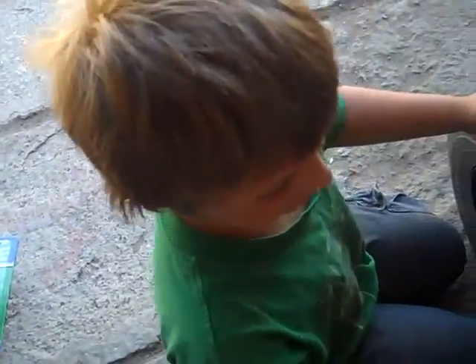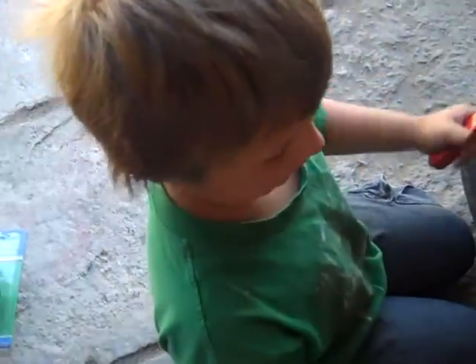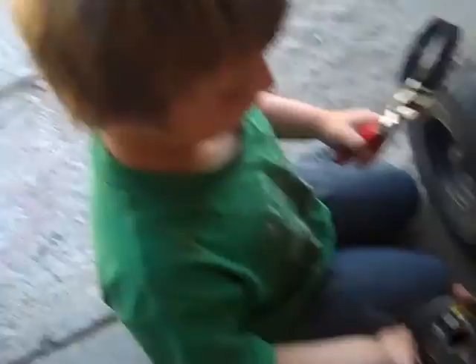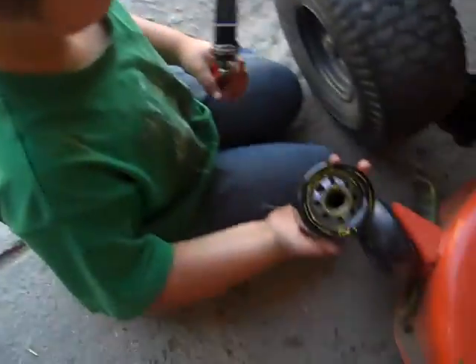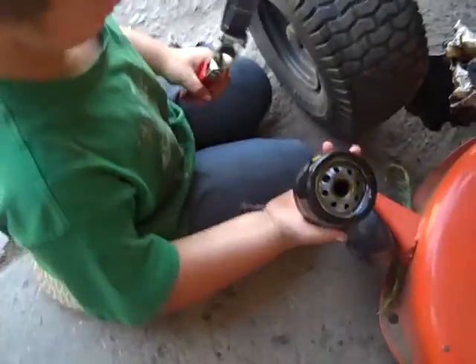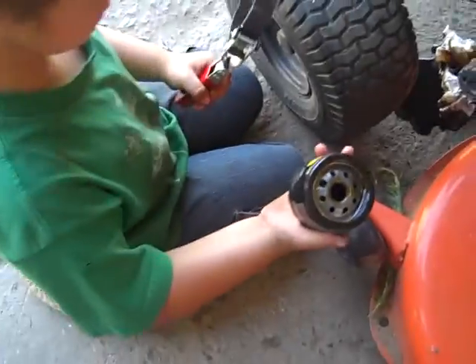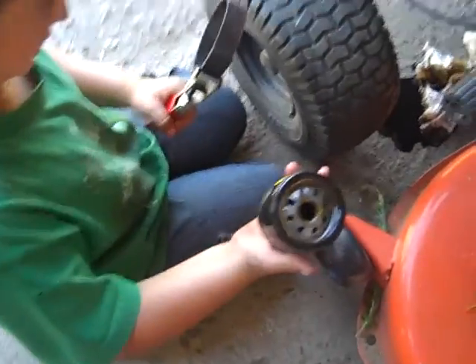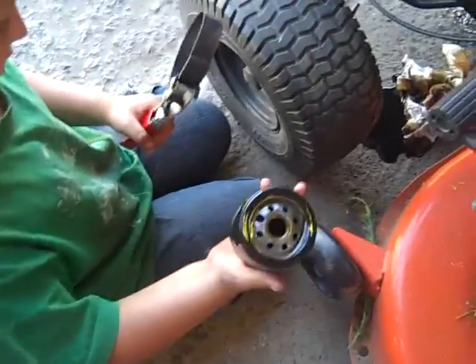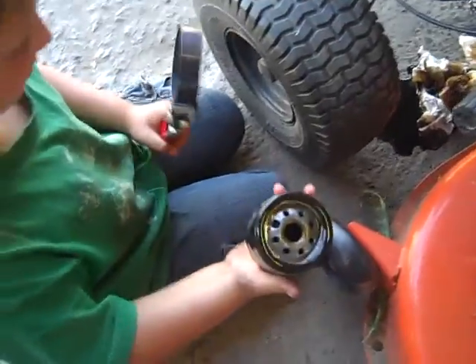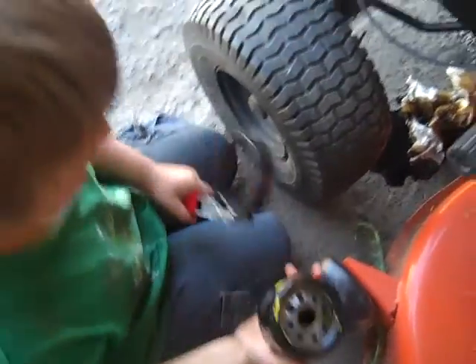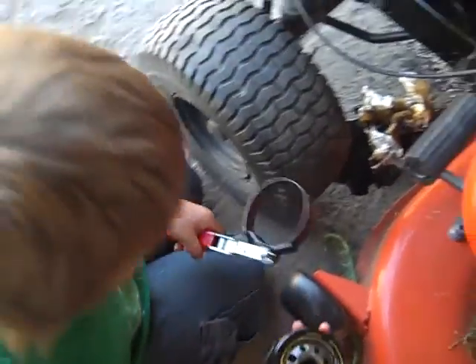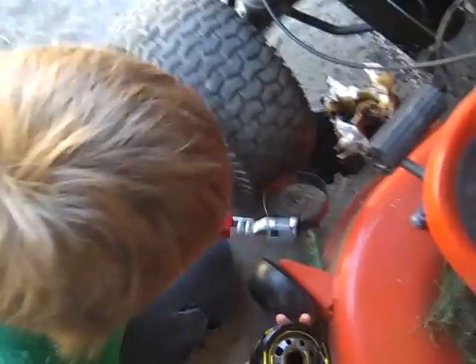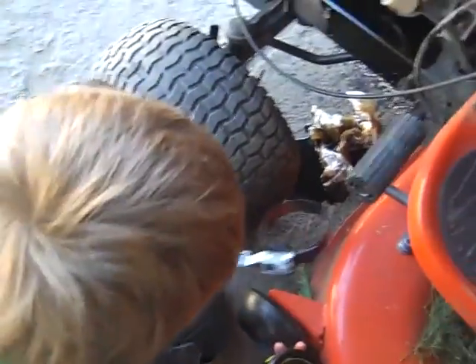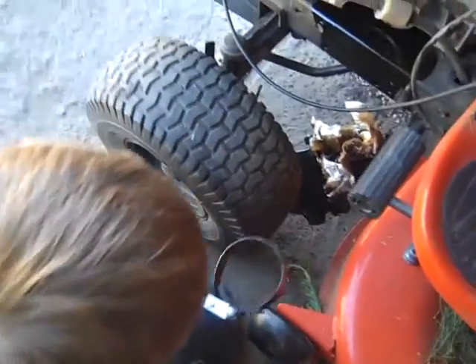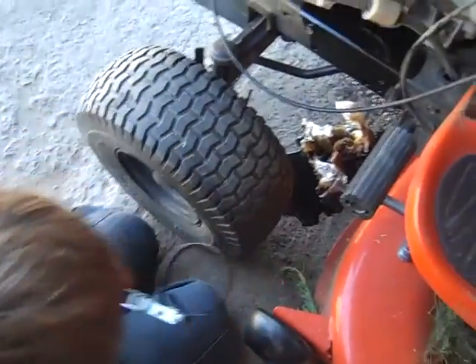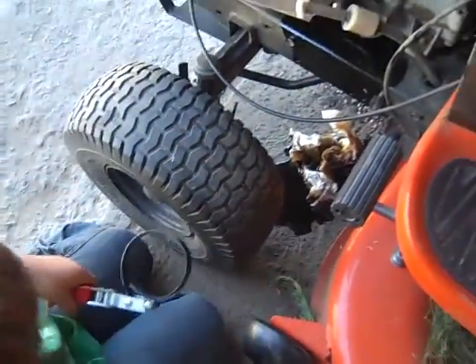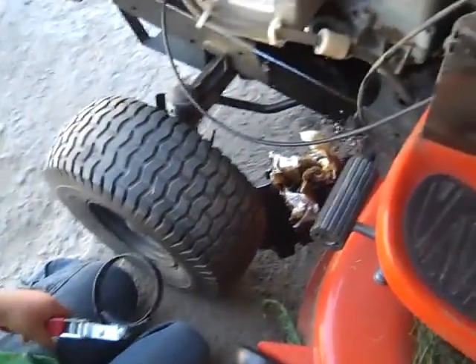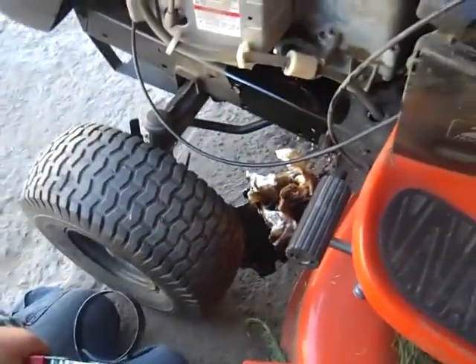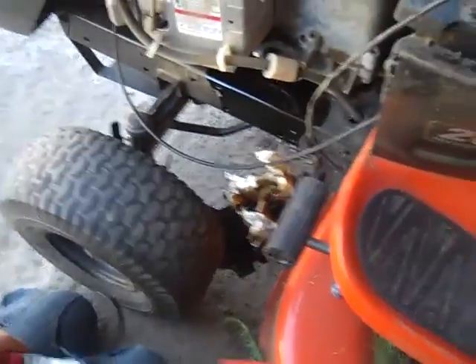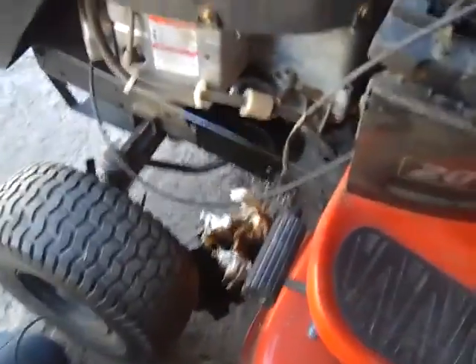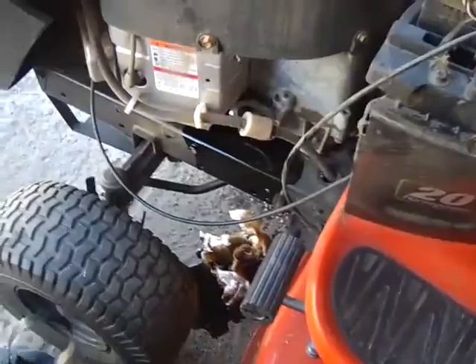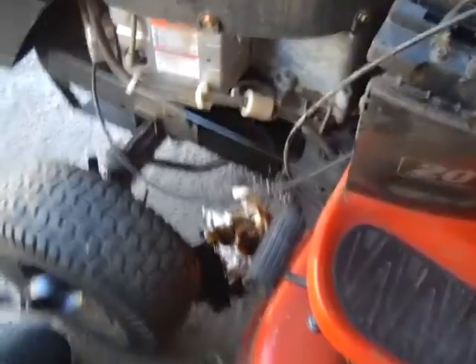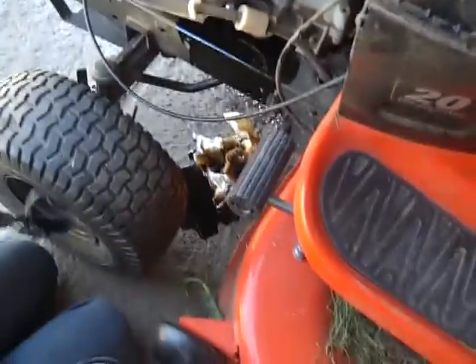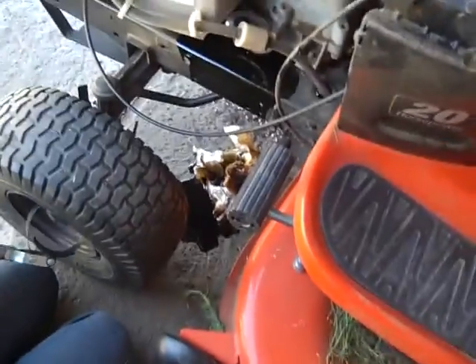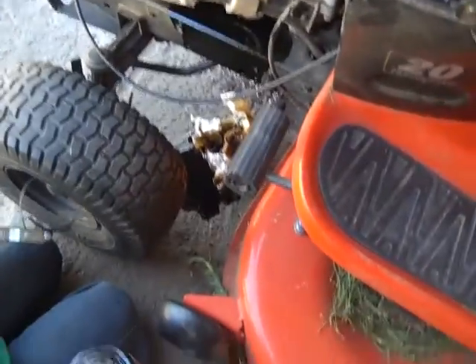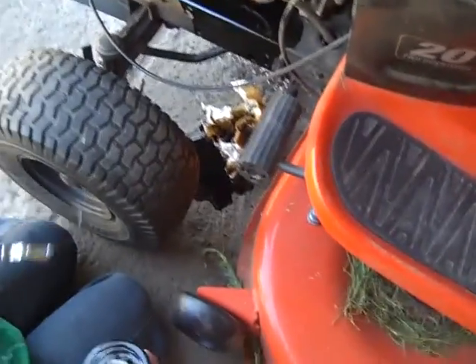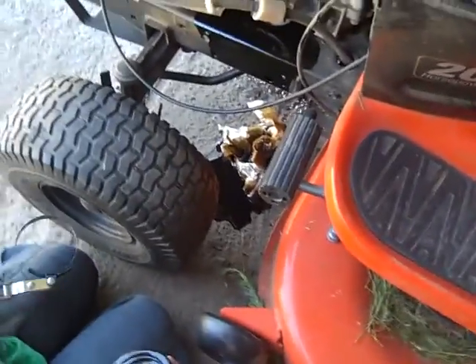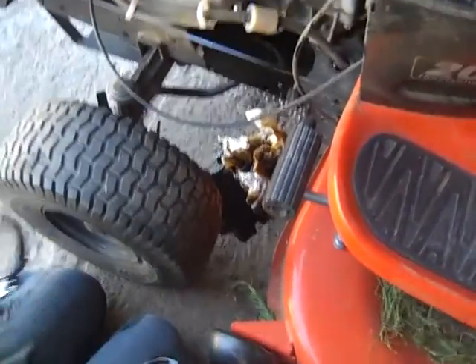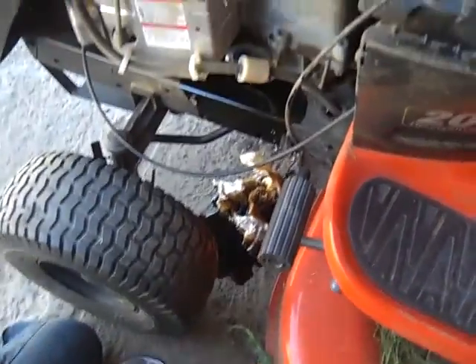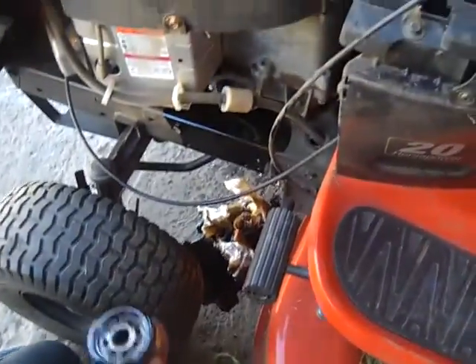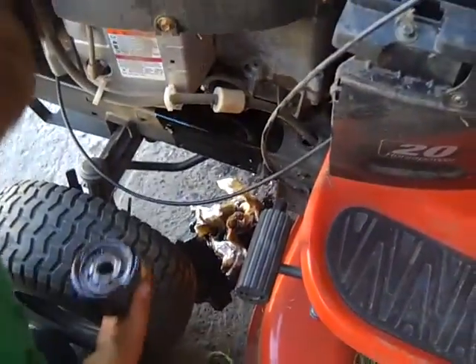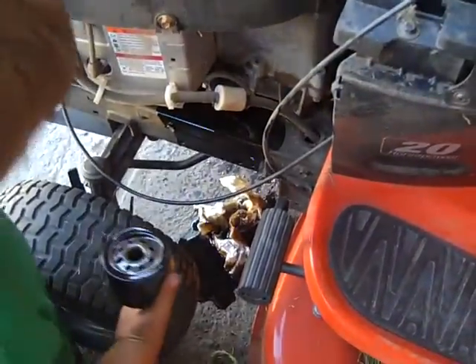Now make sure you get something to put under the oil to clean it all up. I forgot to, so I made a big mess of it.